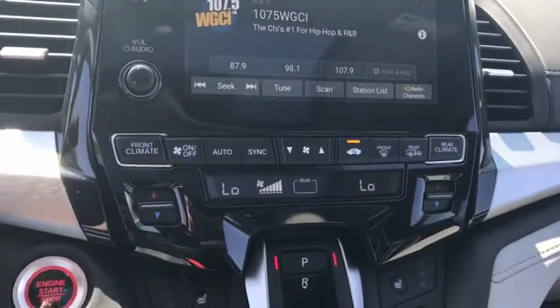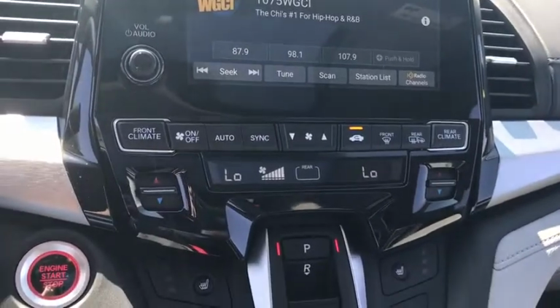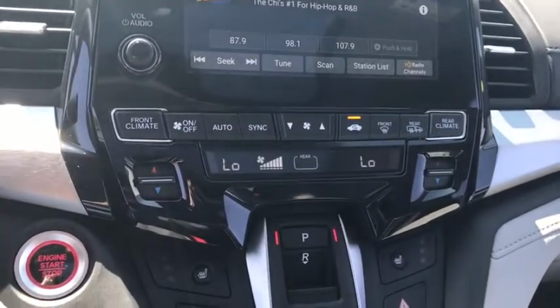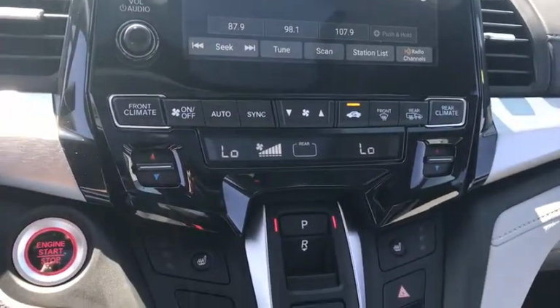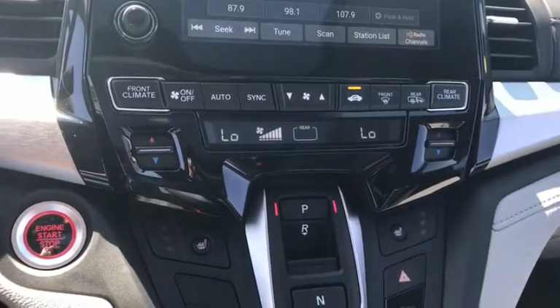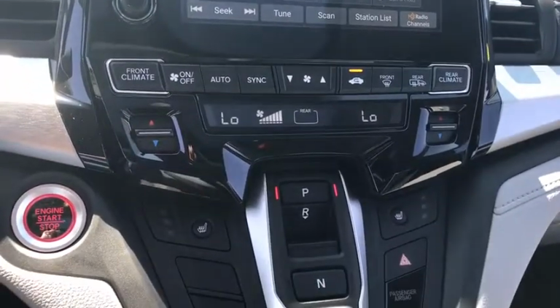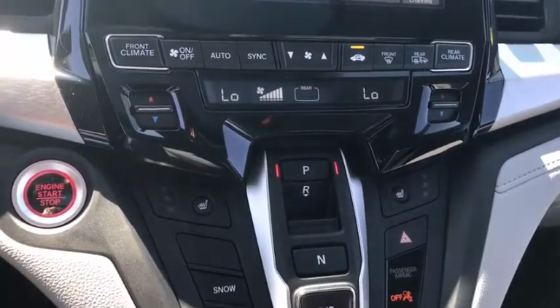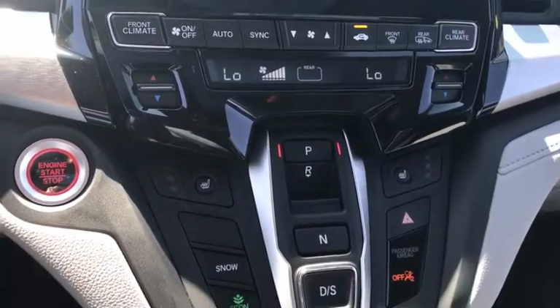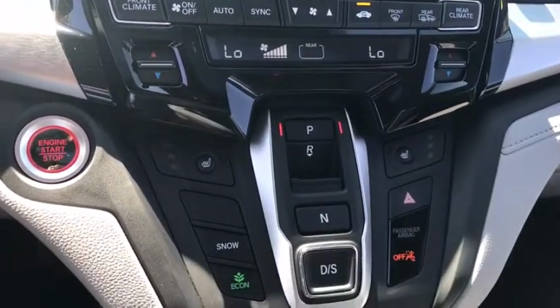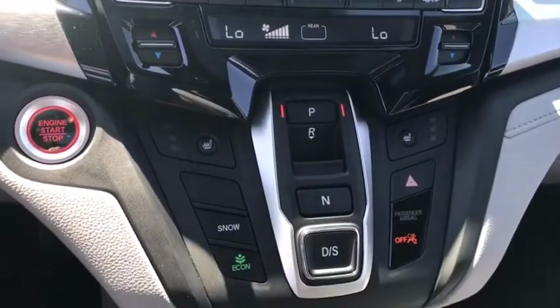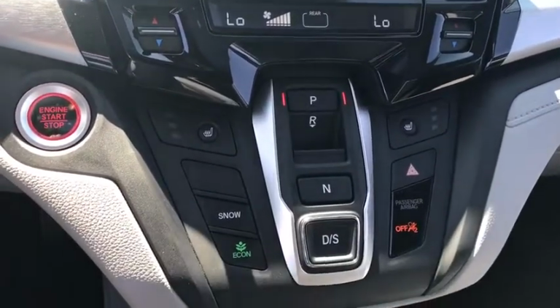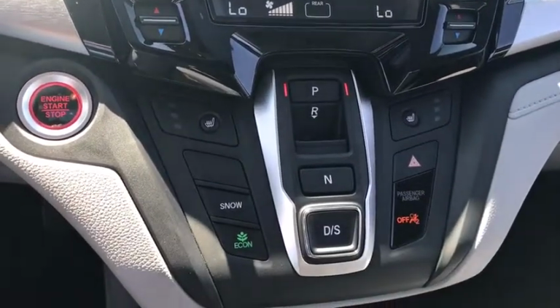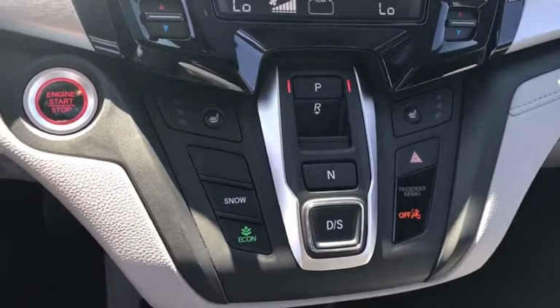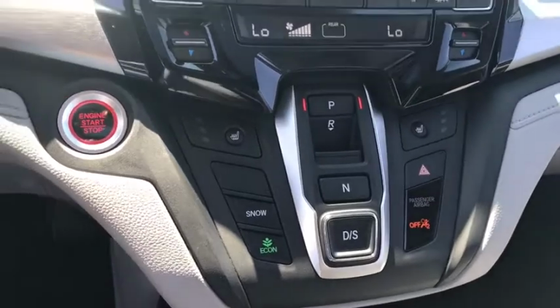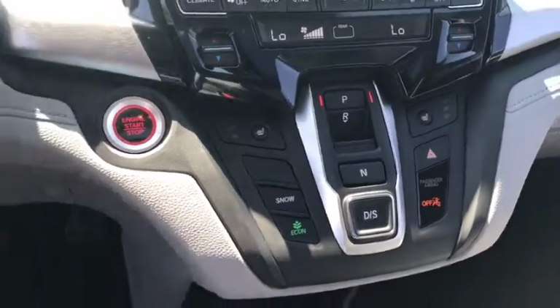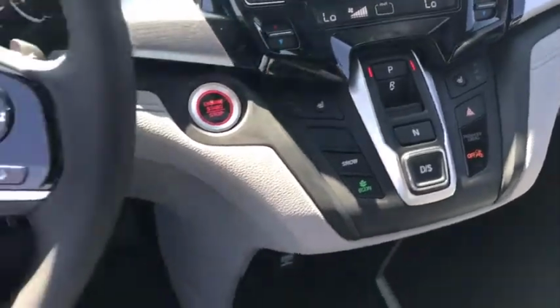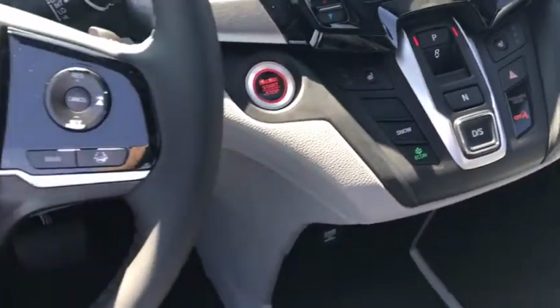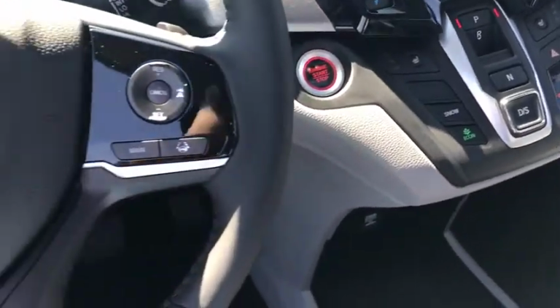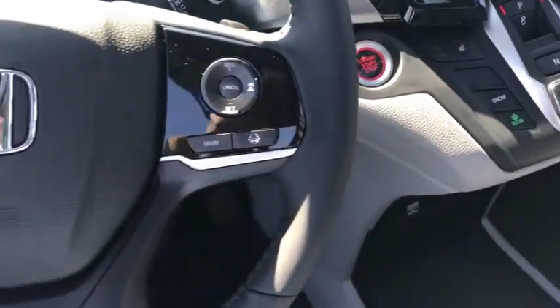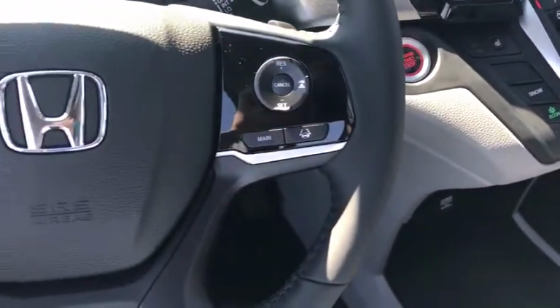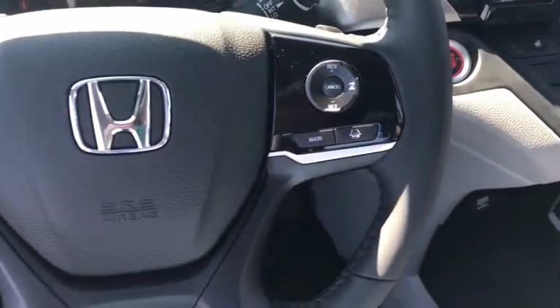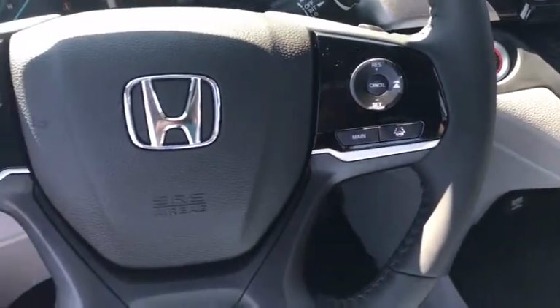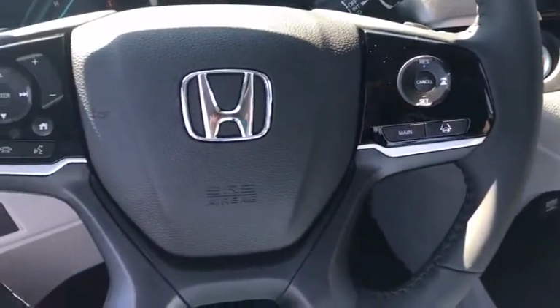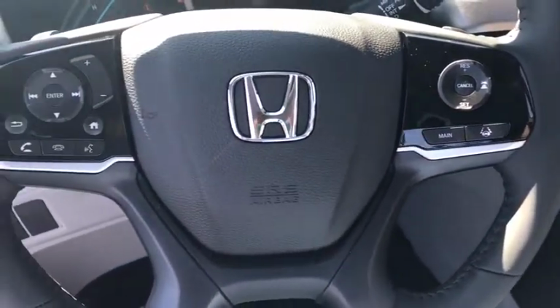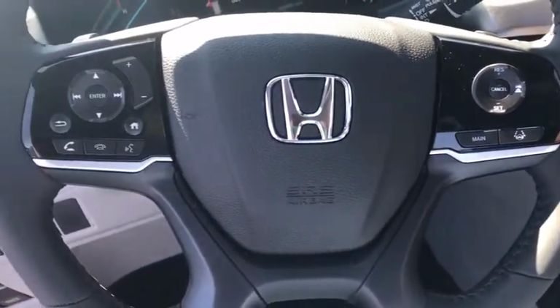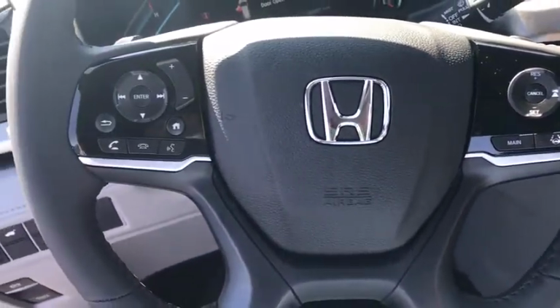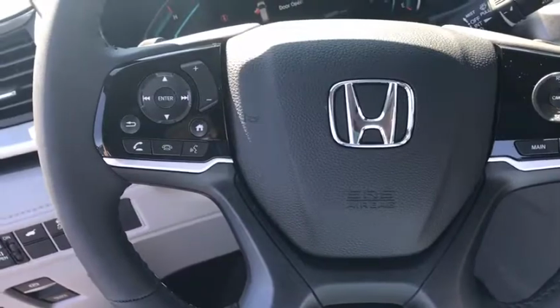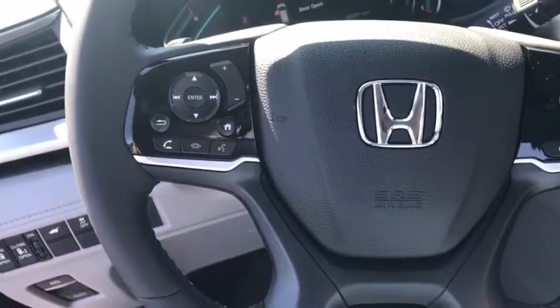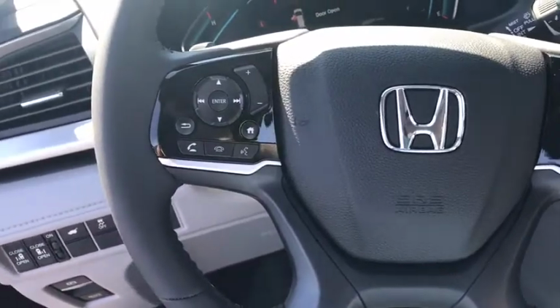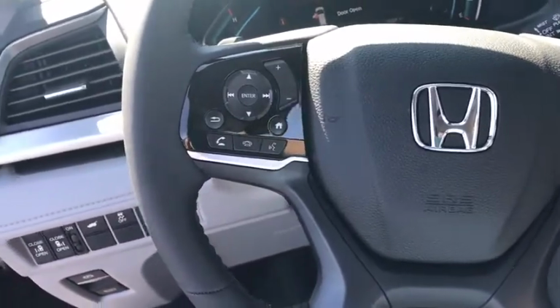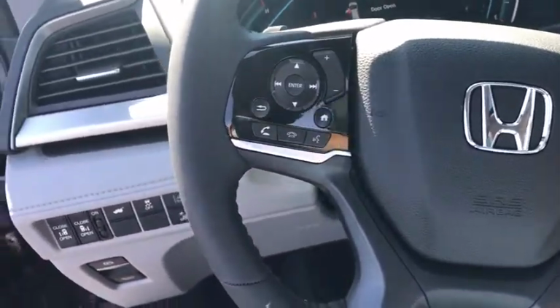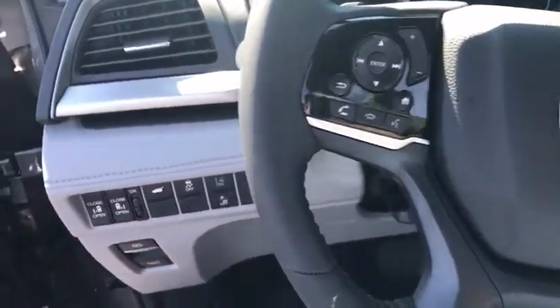Anti-lock braking system. Leather wrapped steering wheel. Bluetooth. Adjustable steering wheel. Power steering. Keyless start. Hard disk drive media storage. Cruise control. Floor mats. Aluminum wheels. Come take a test drive today.